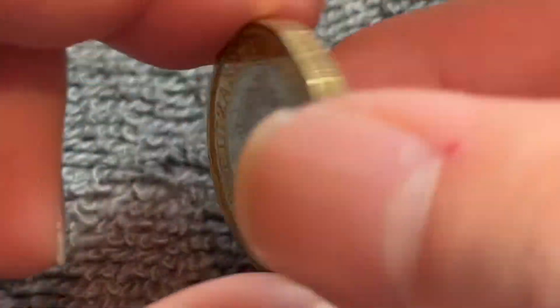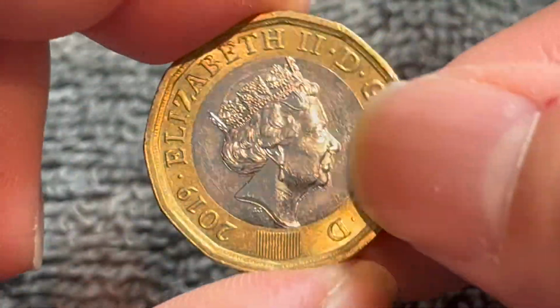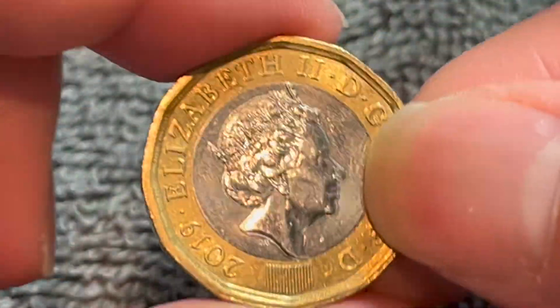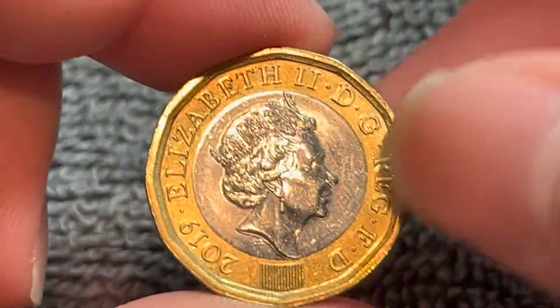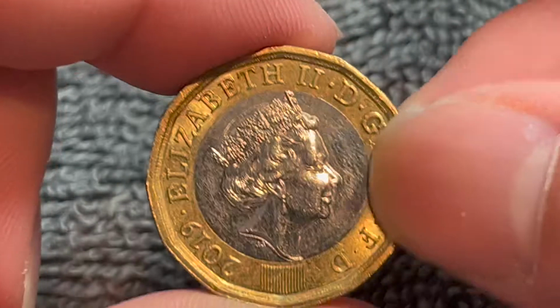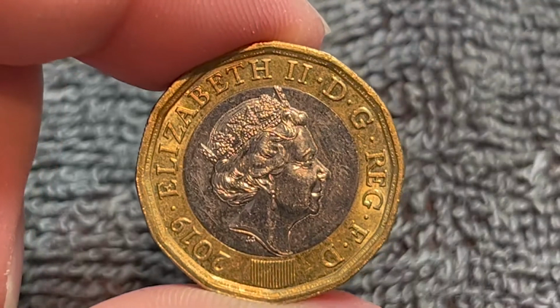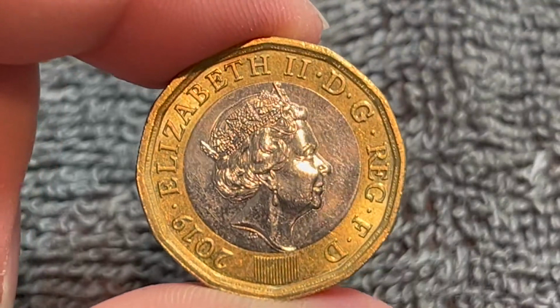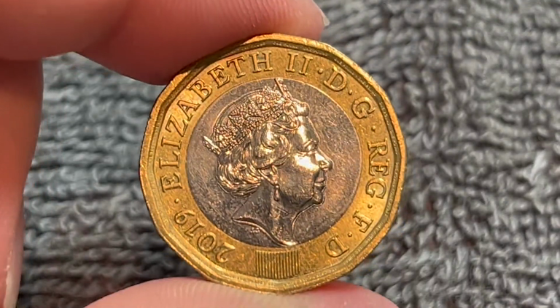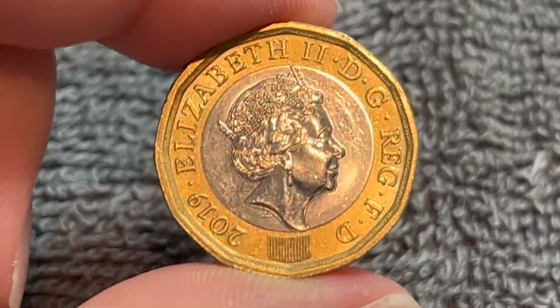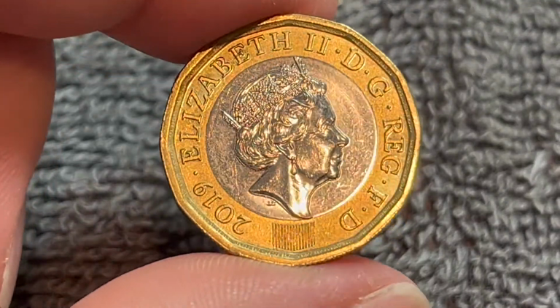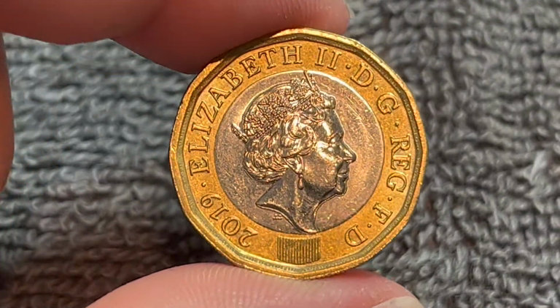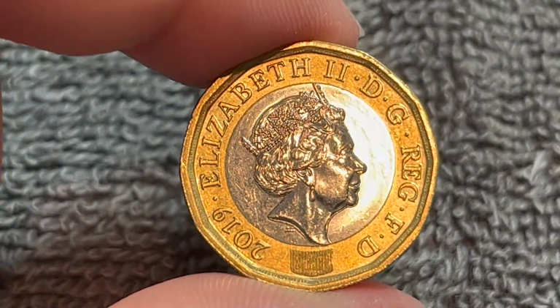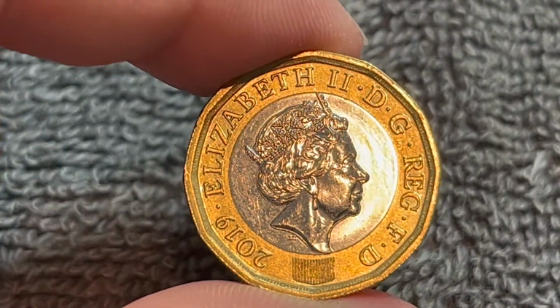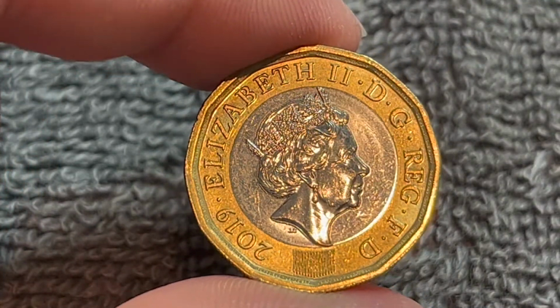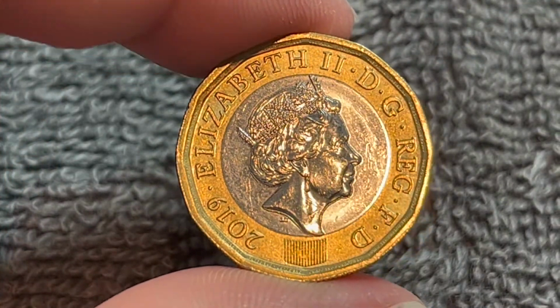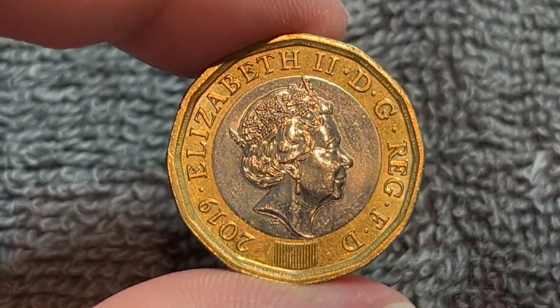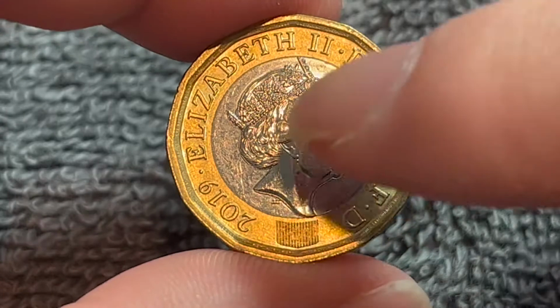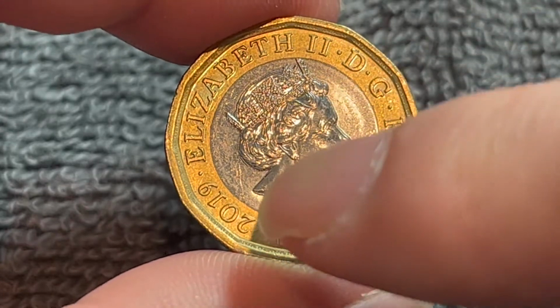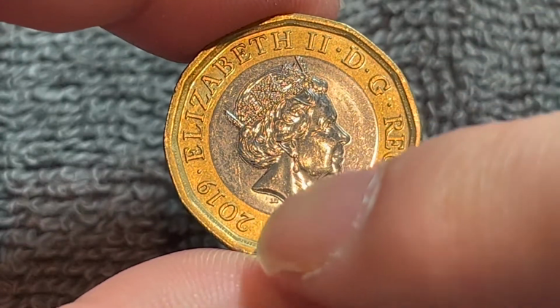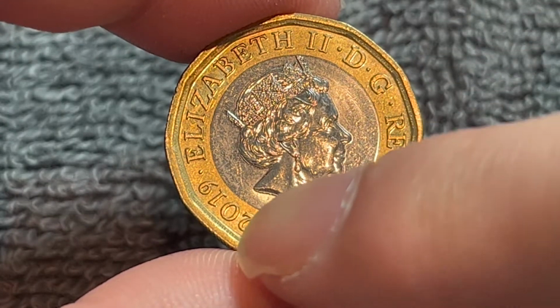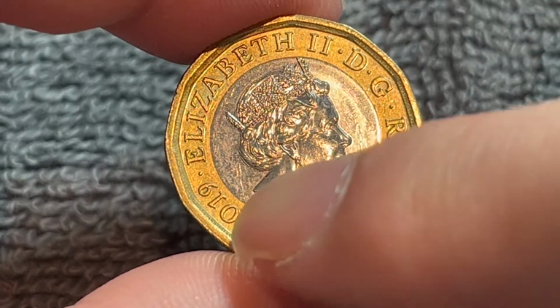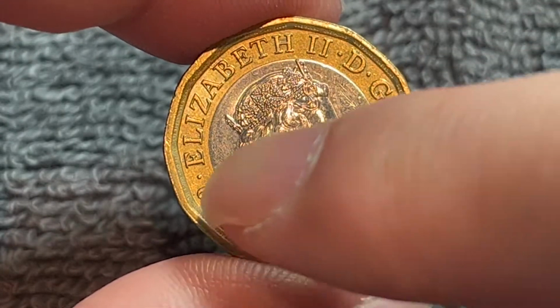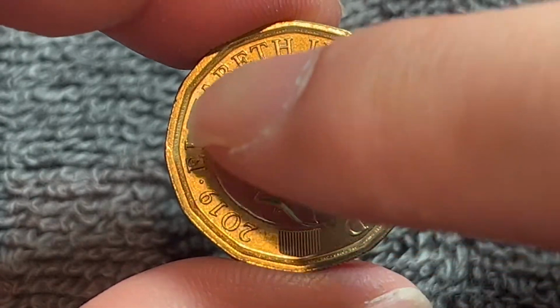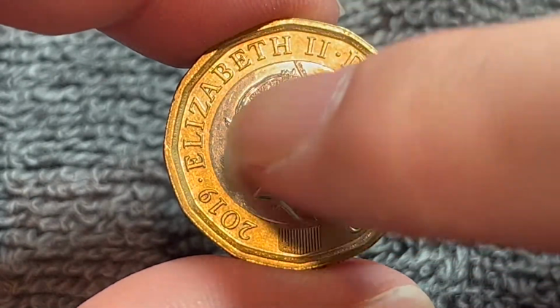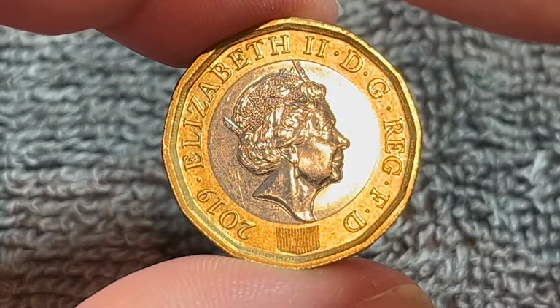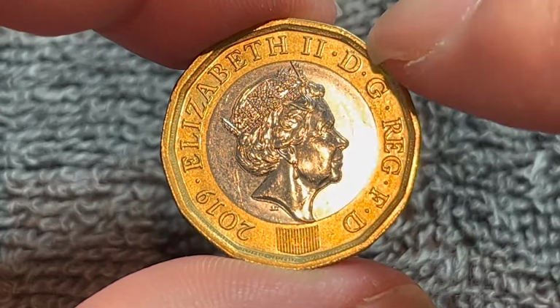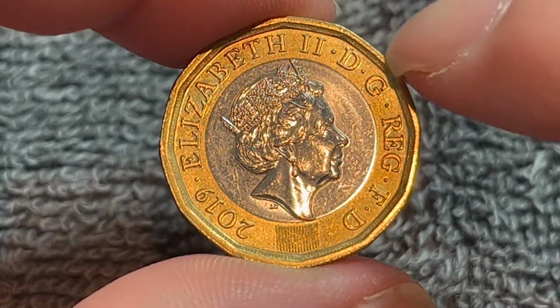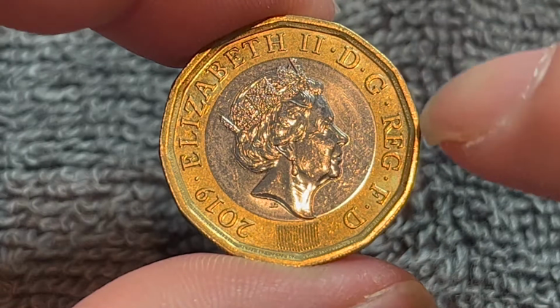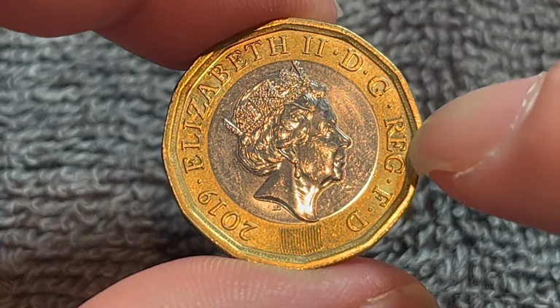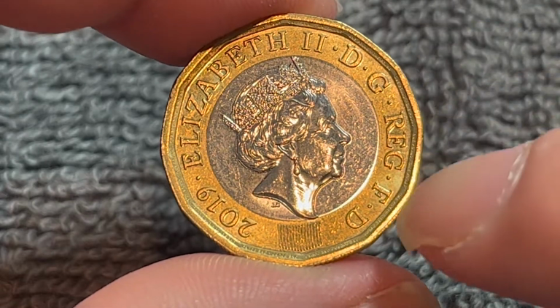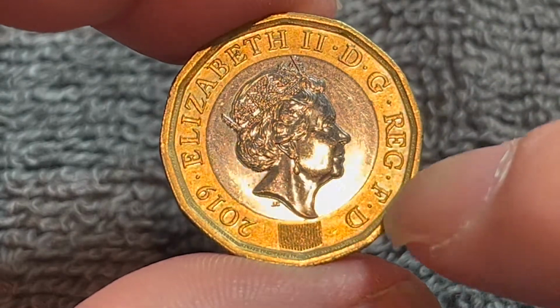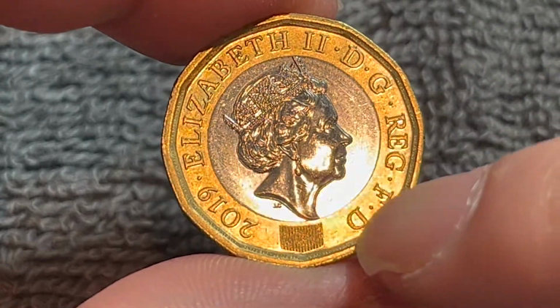Back to the obverse for a minute. We see the fifth crown portrait of Her Majesty Queen Elizabeth II by Jody Clark. The legend around shows the year of mintage down below, along with 'Elizabeth II, by the grace of God, queen, and defender of the faith.'